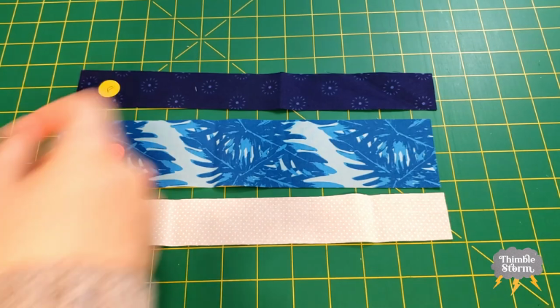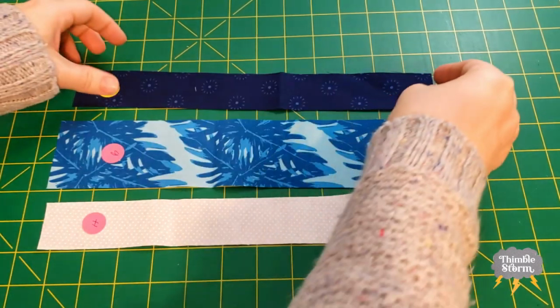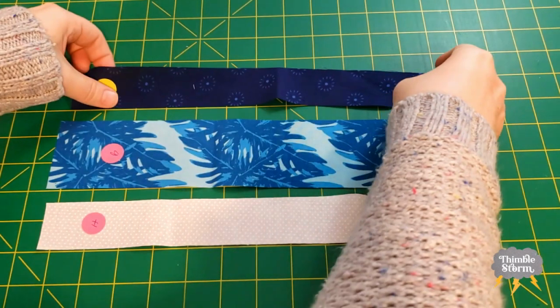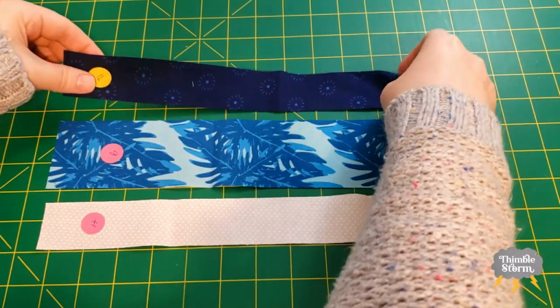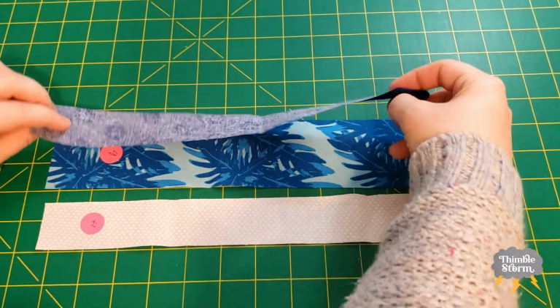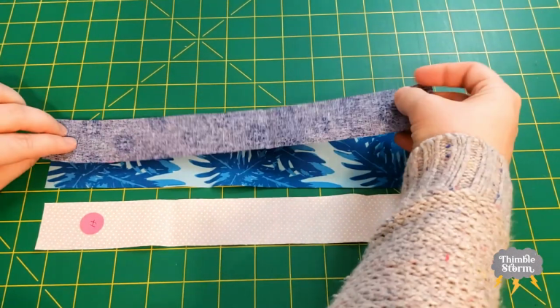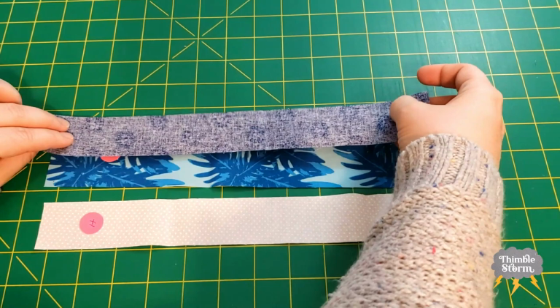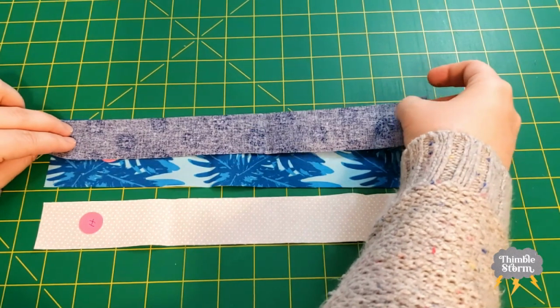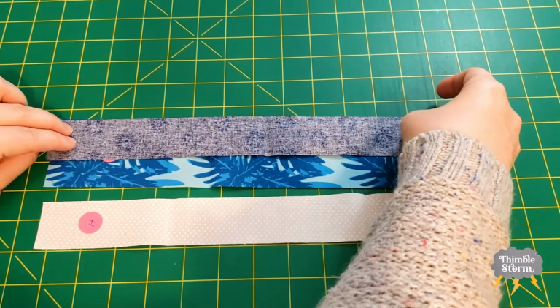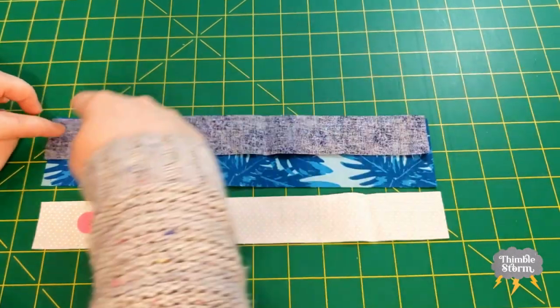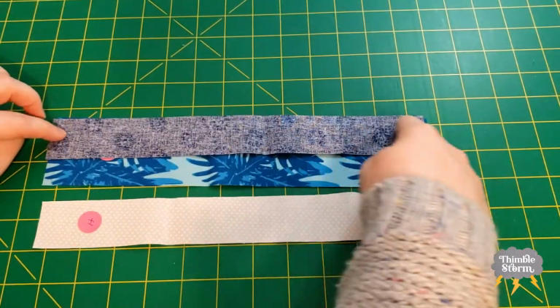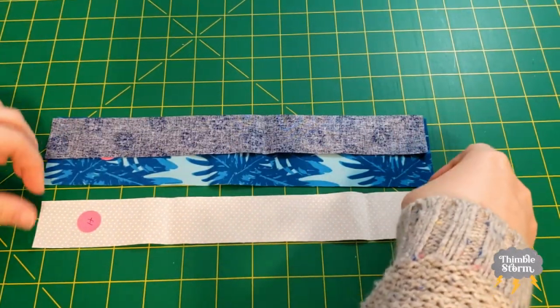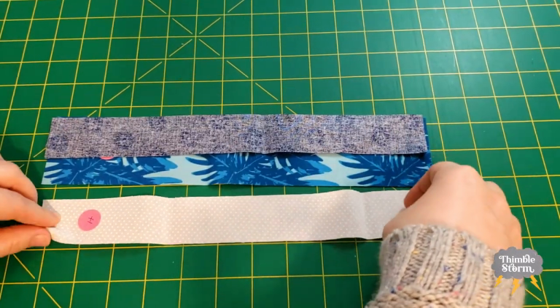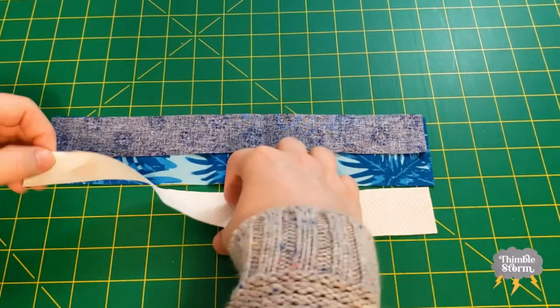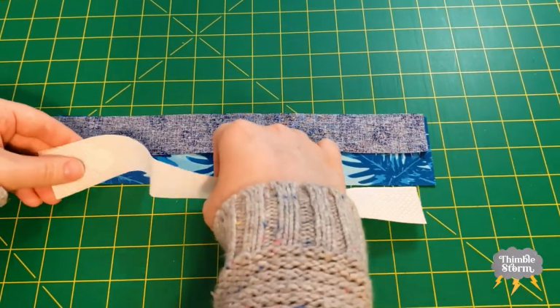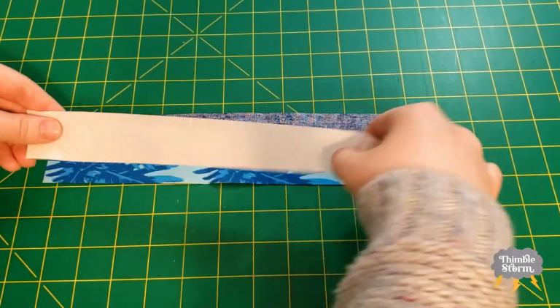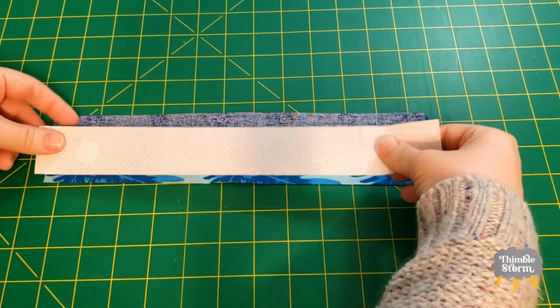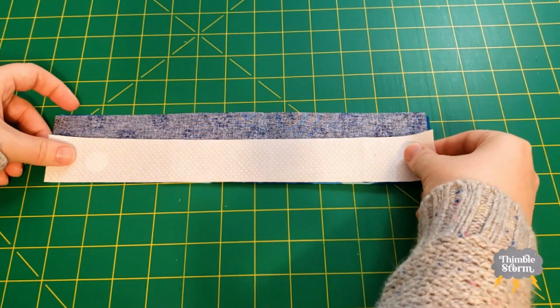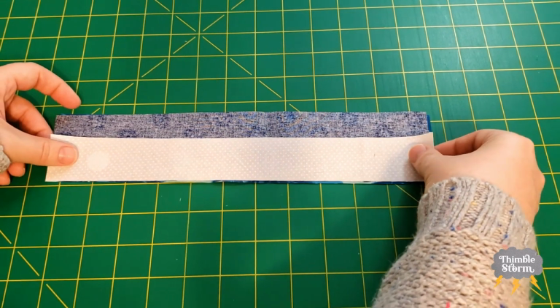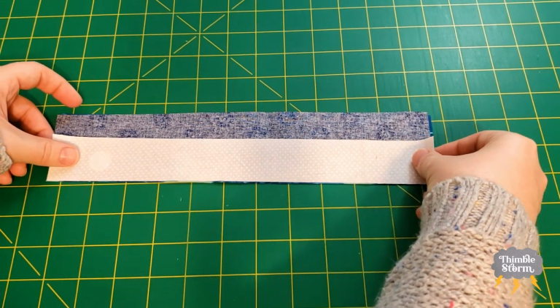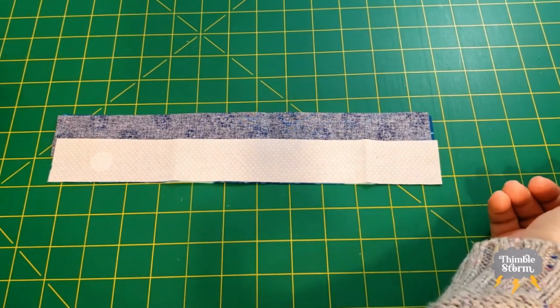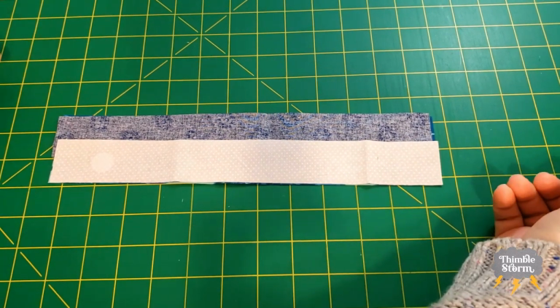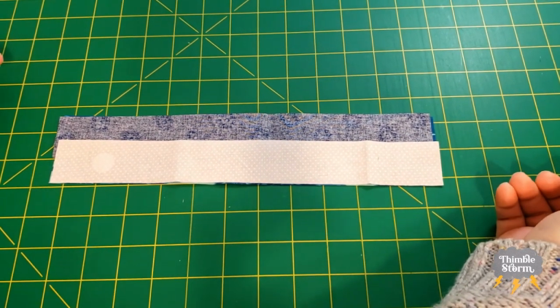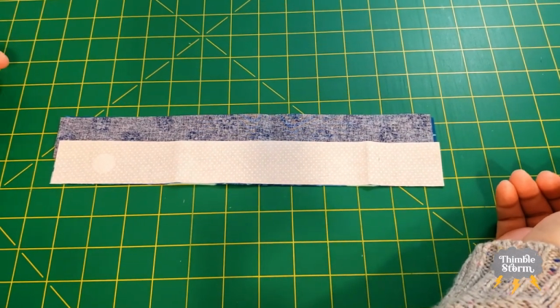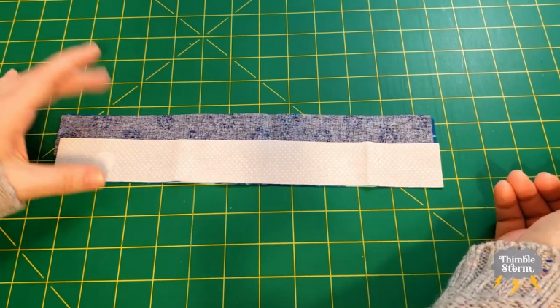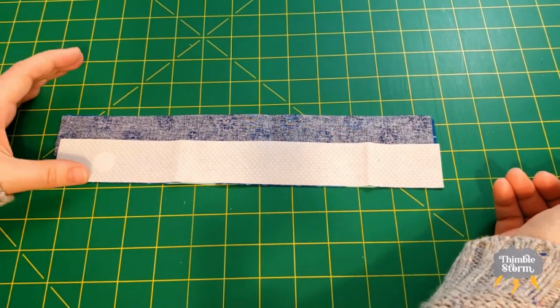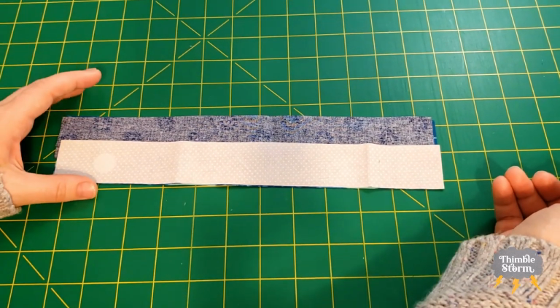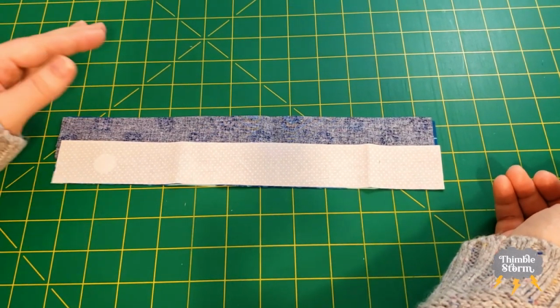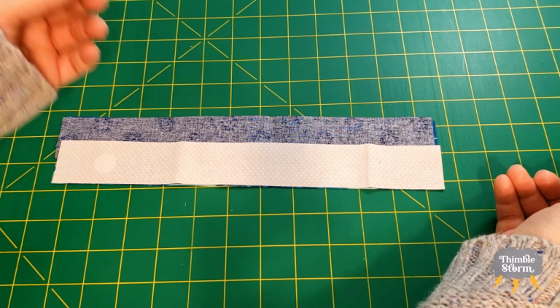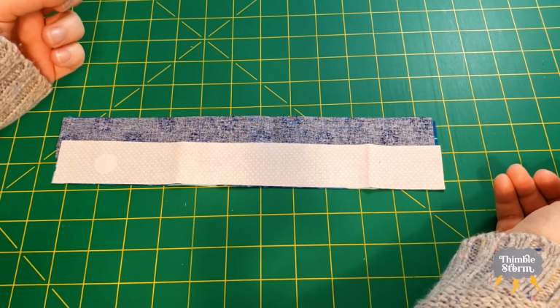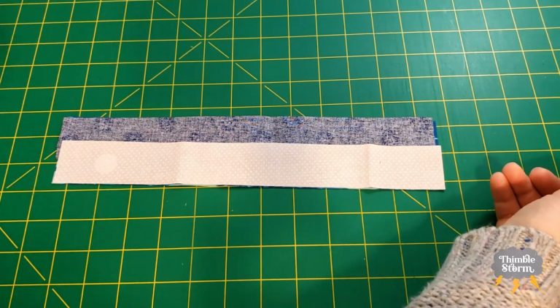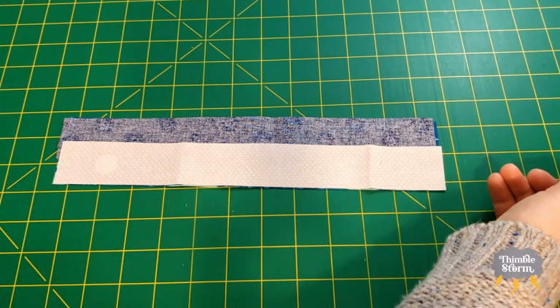I'm going to start by piecing my strip set. I'm going to sew this seam, and then without pressing, I'm going to go ahead and sew that seam too. Then I'll press both of those seams to the middle.